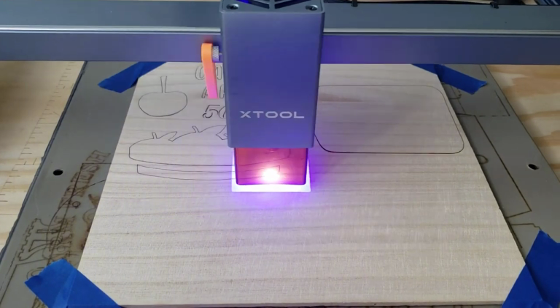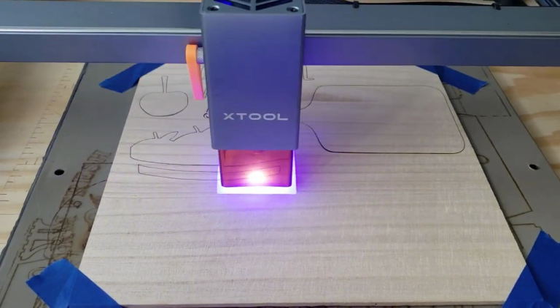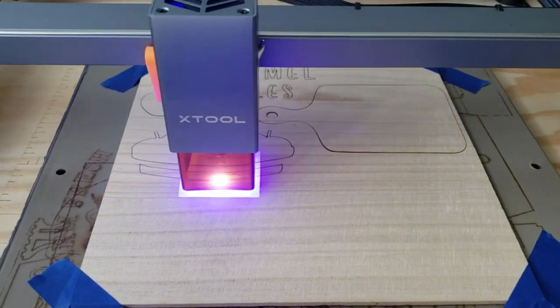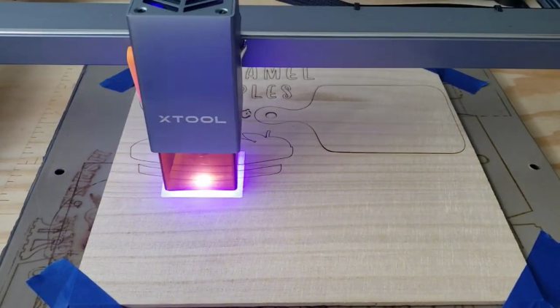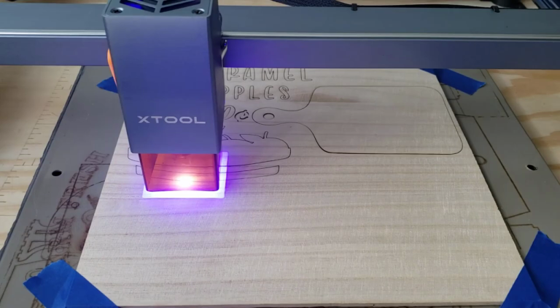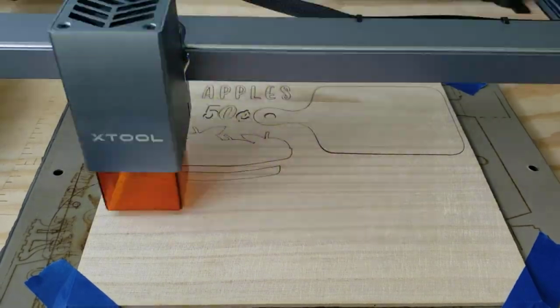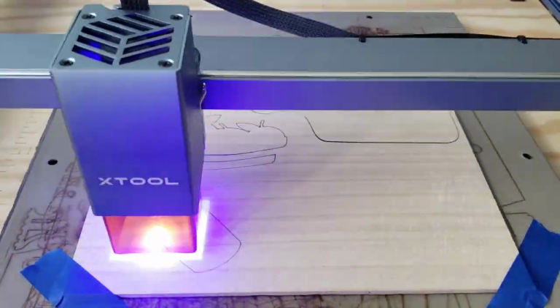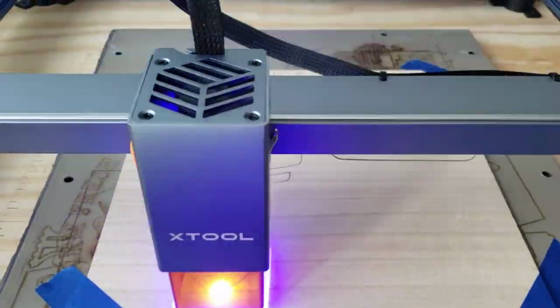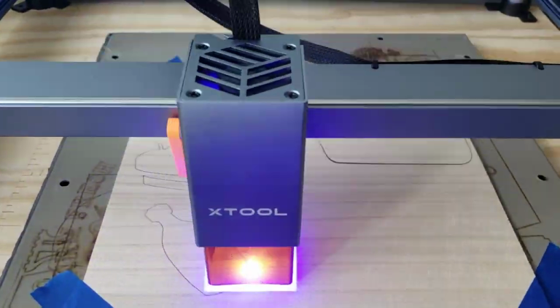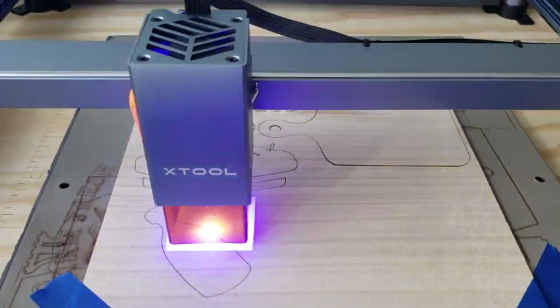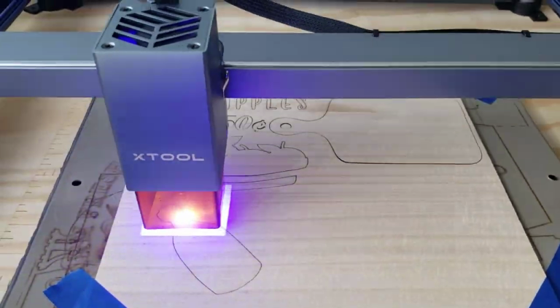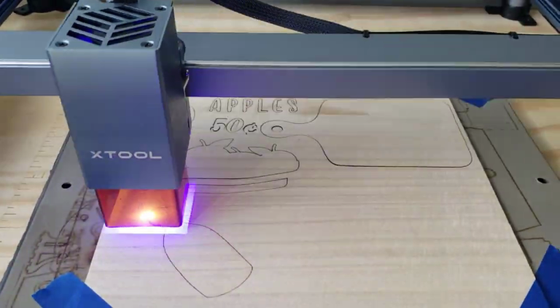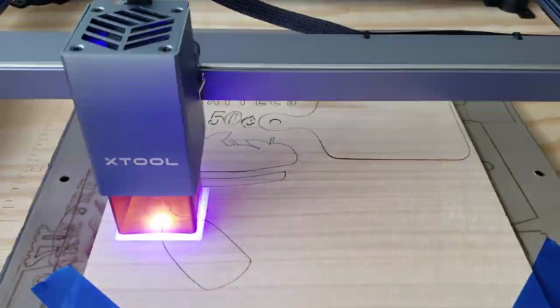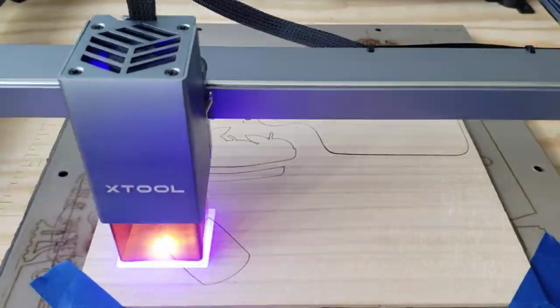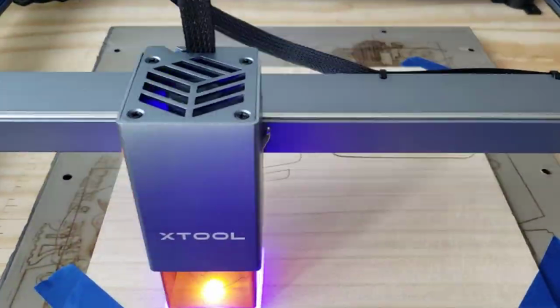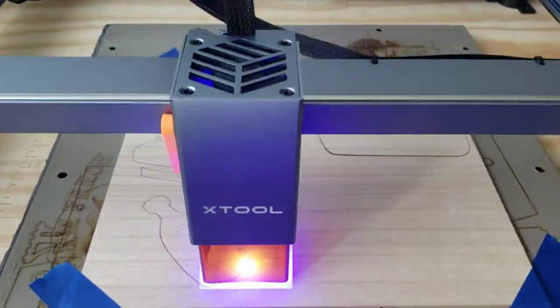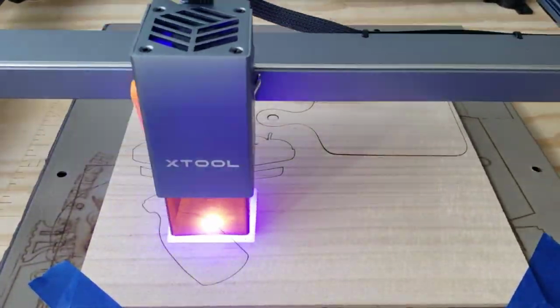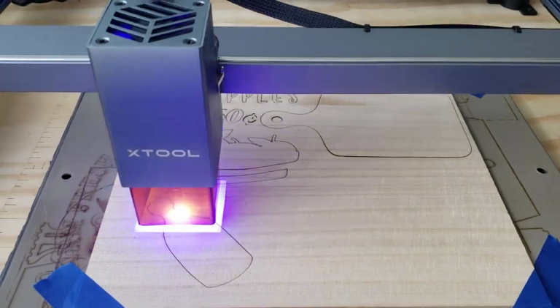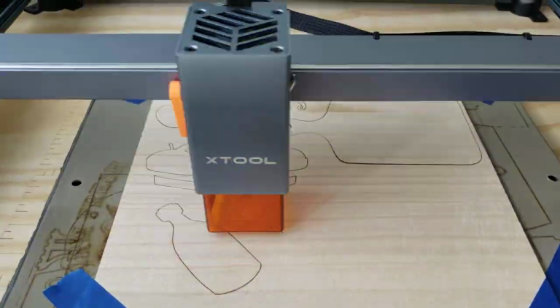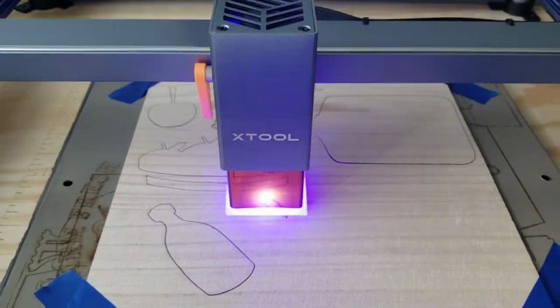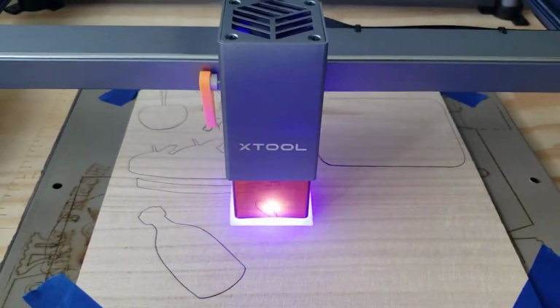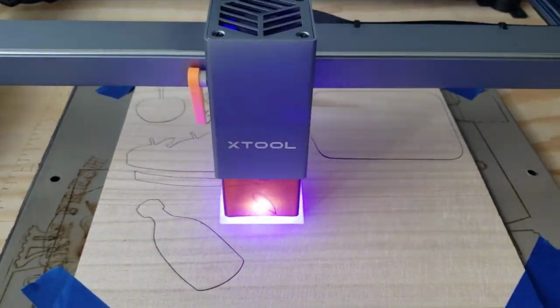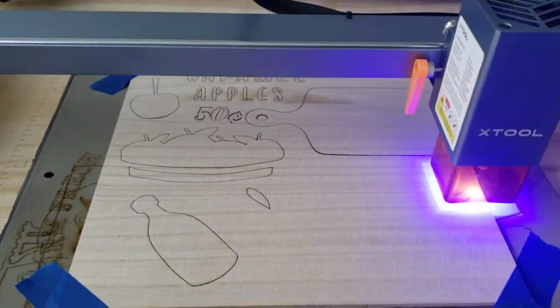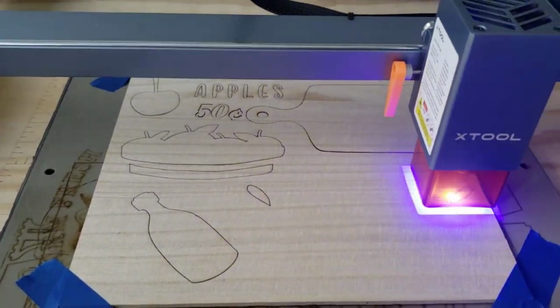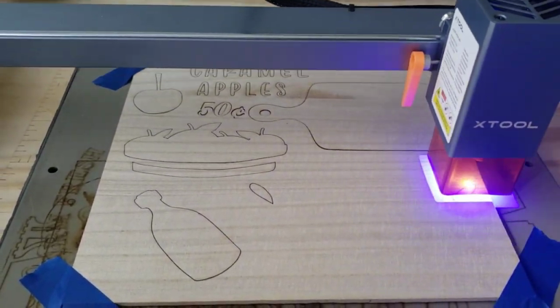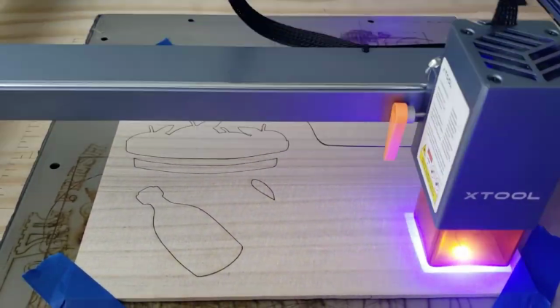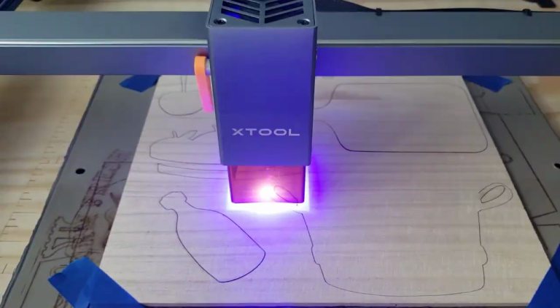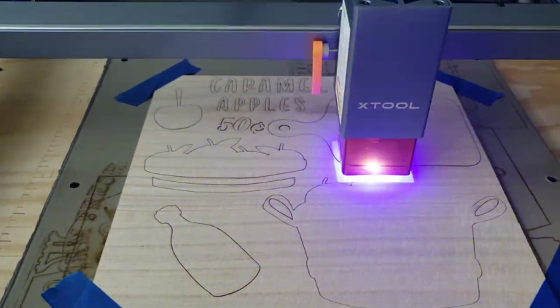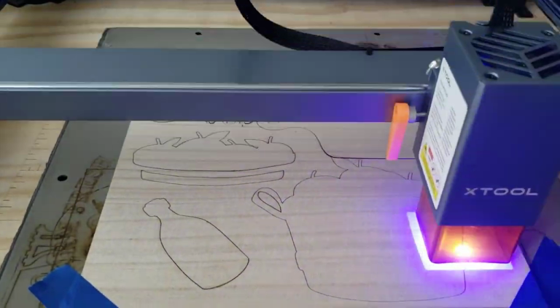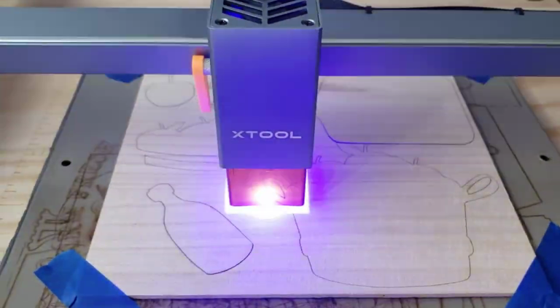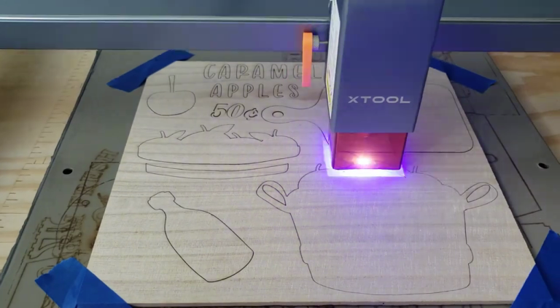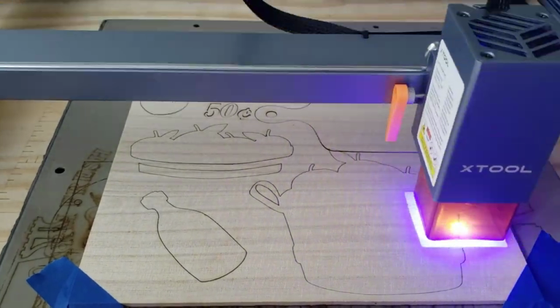Okay guys, wish me luck. I'm going to try to do this voiceover. I had so much fun creating all these Apple Tiered Tray Decor items with my new X-Tool D1 Laser.